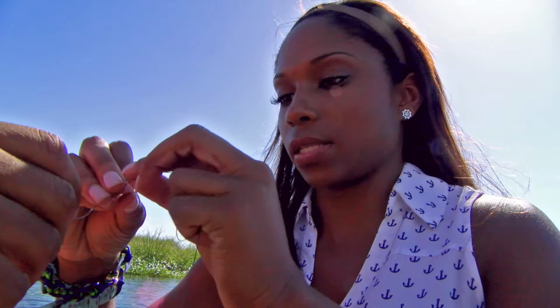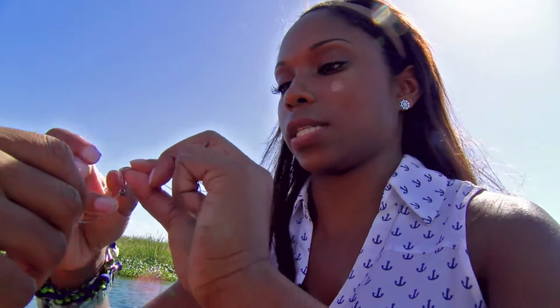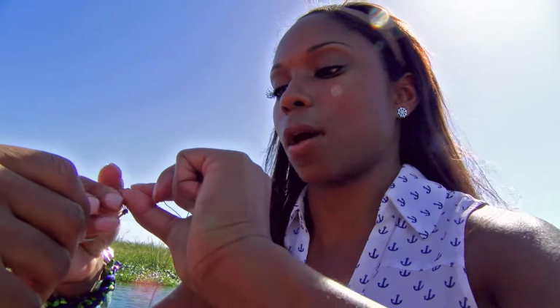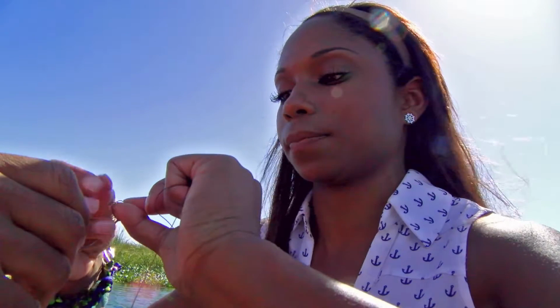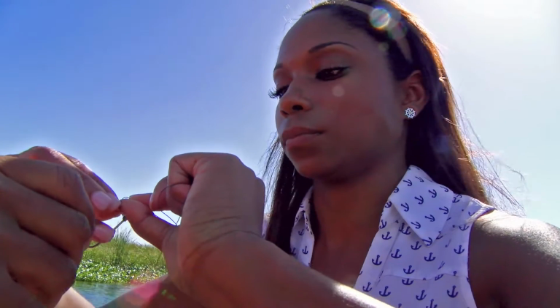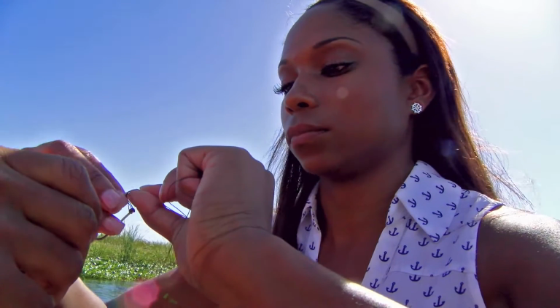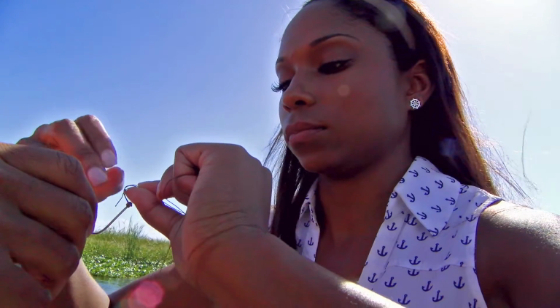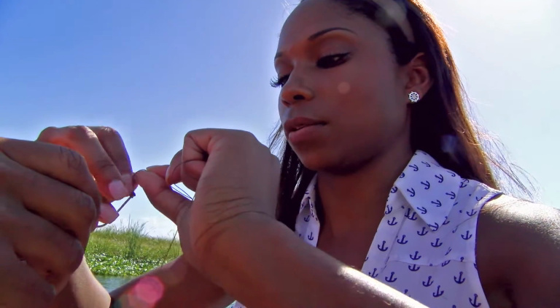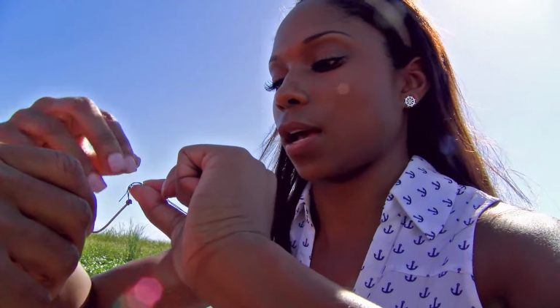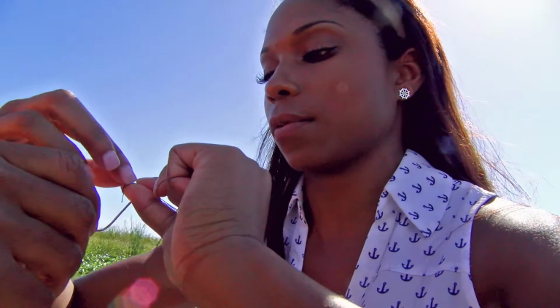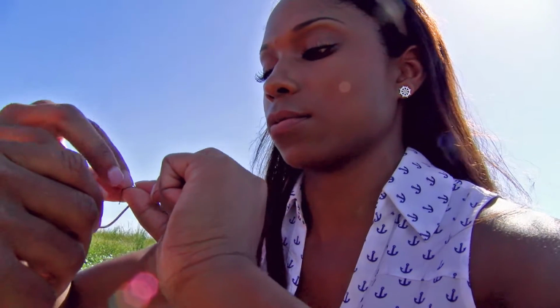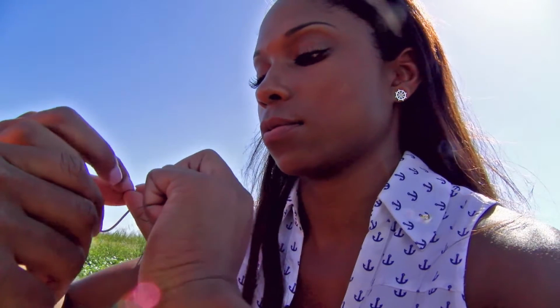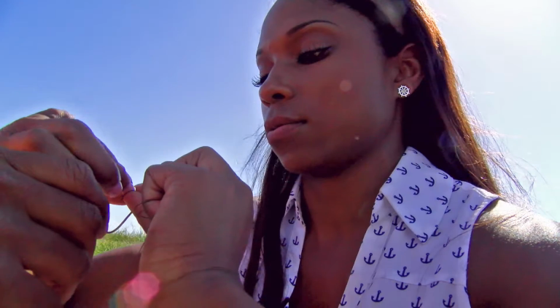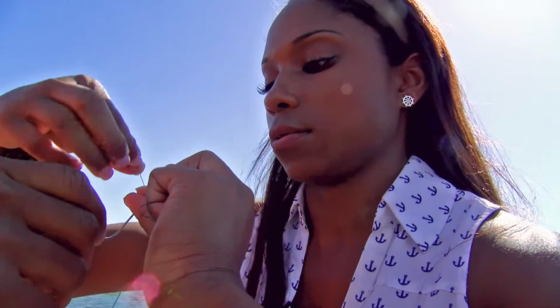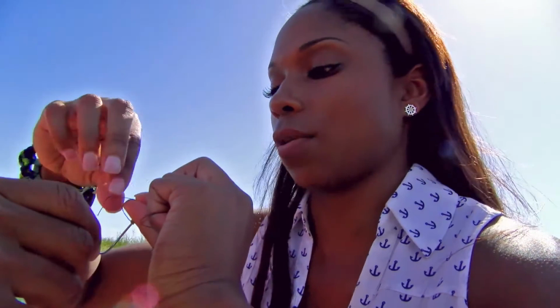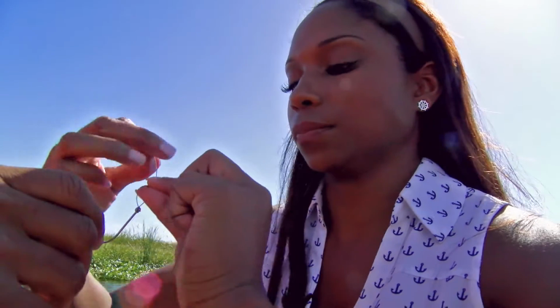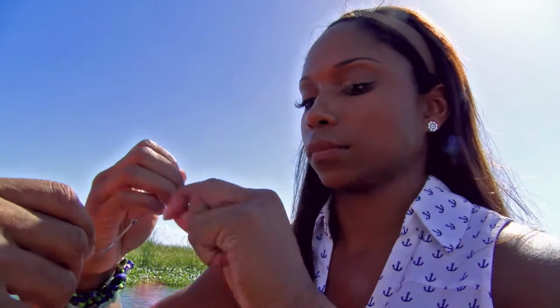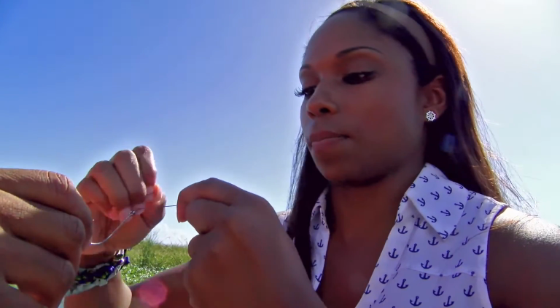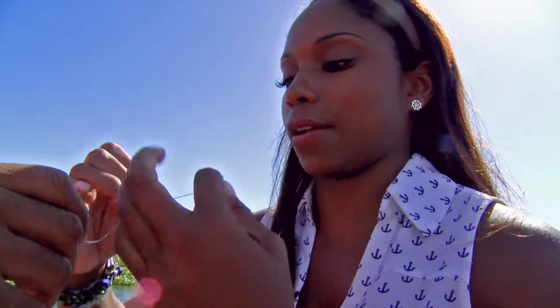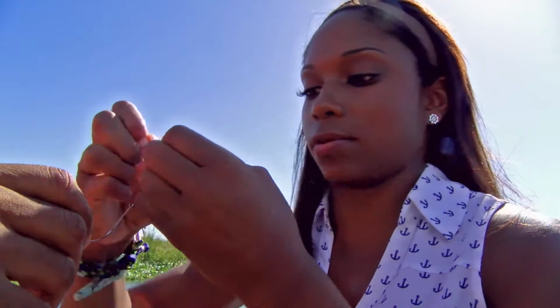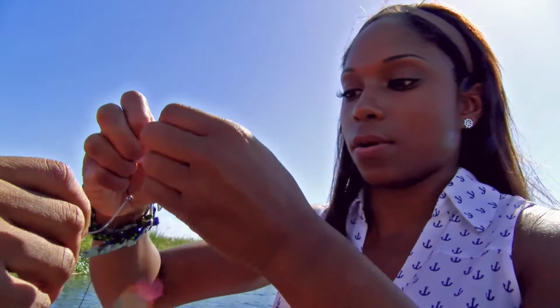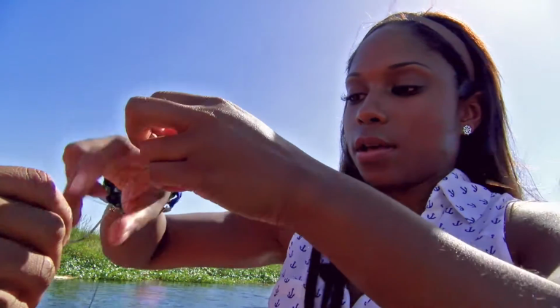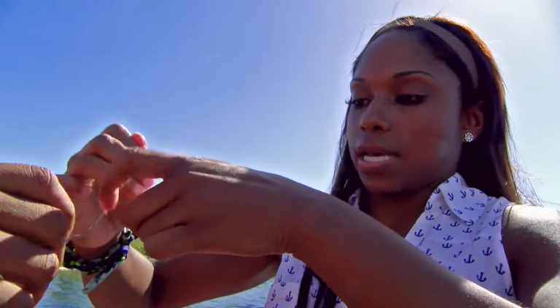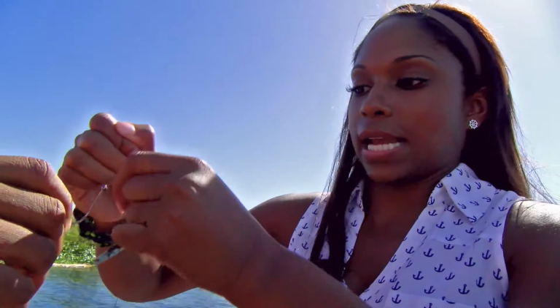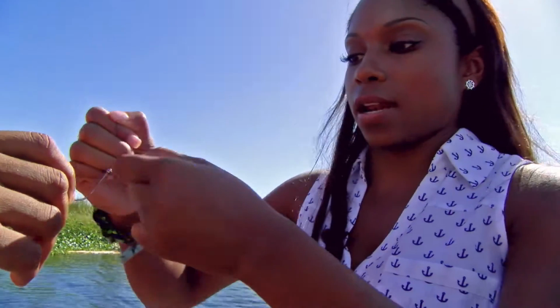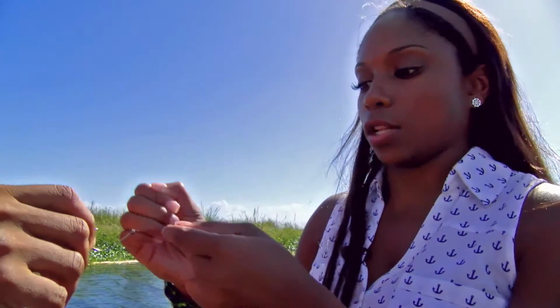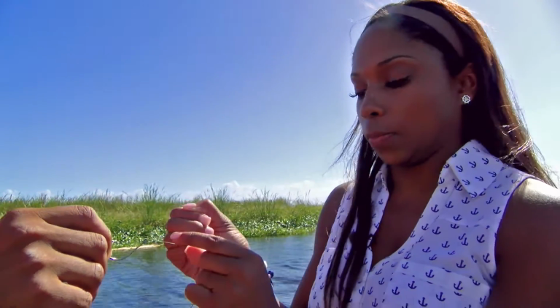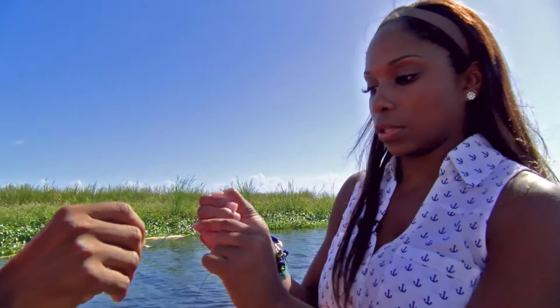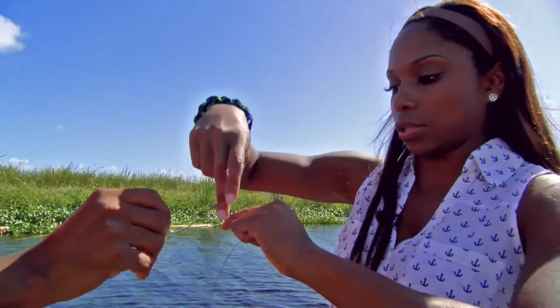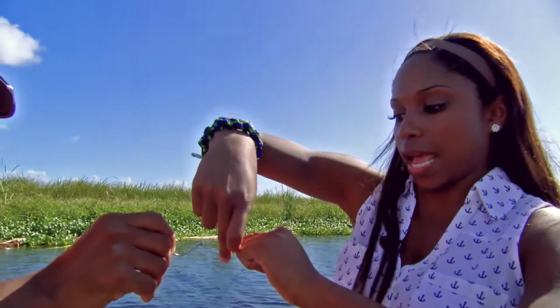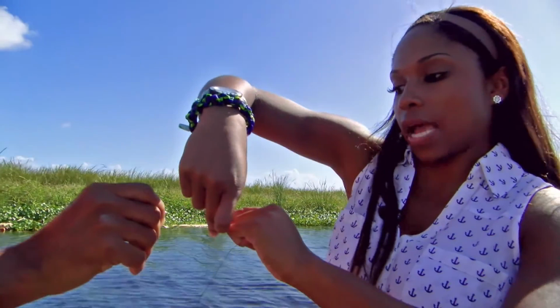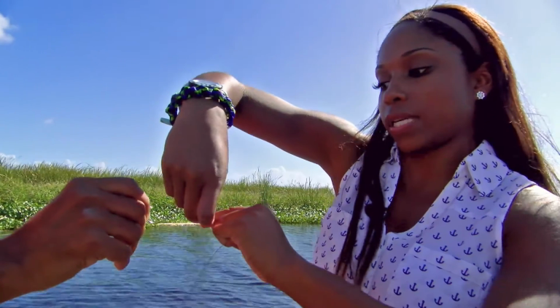This is where it gets kind of smaller. There we go. I'm going to pull down again, so now it's tight again.